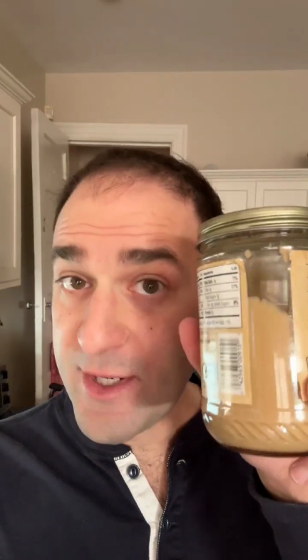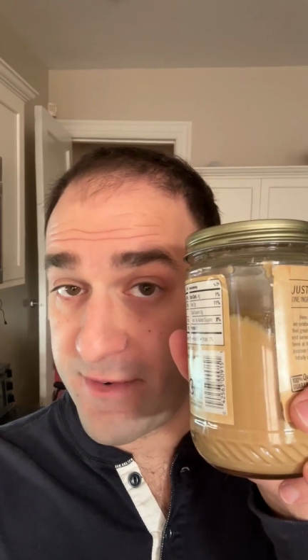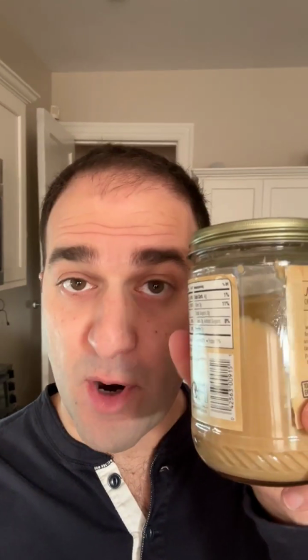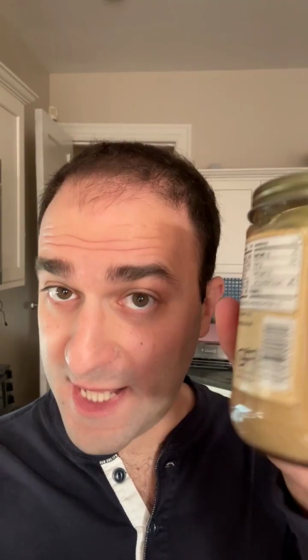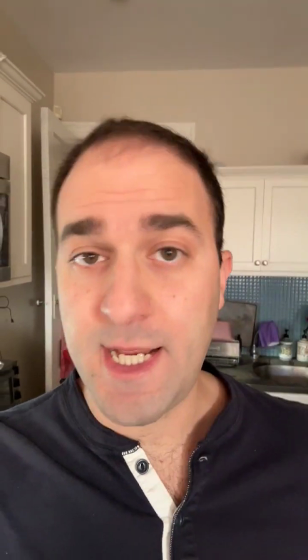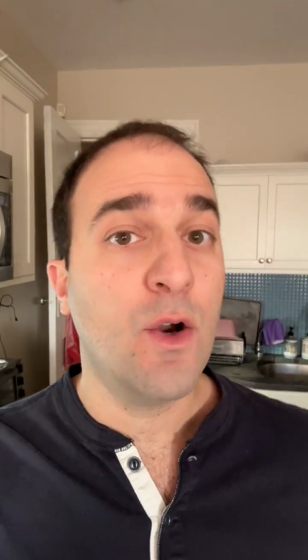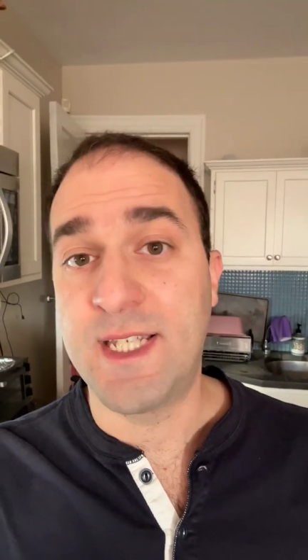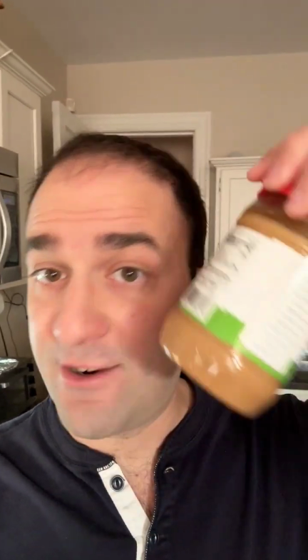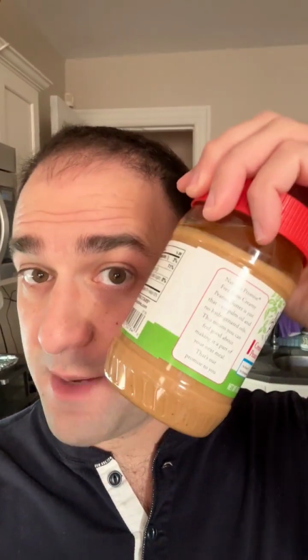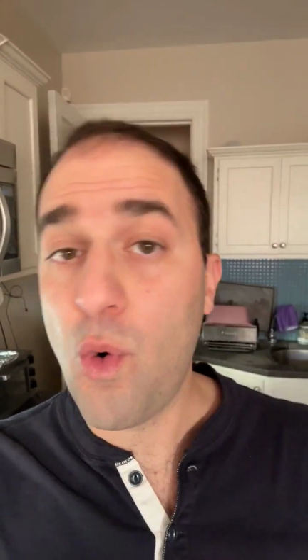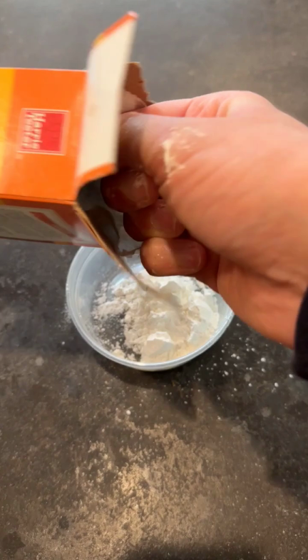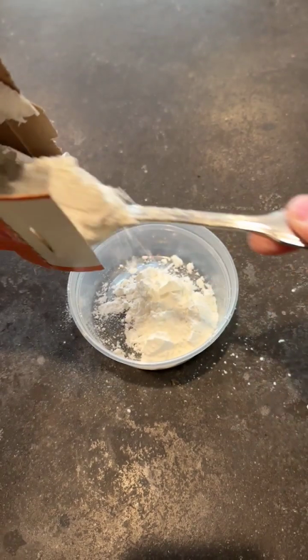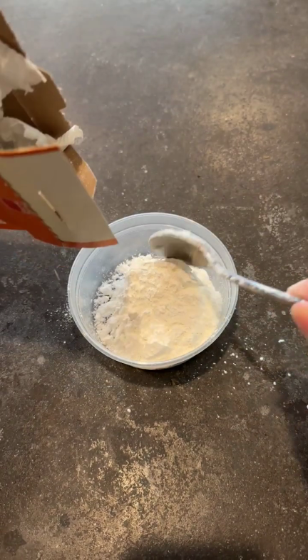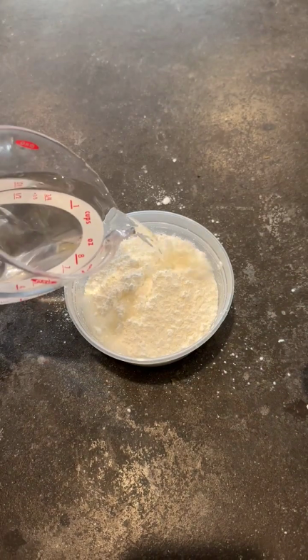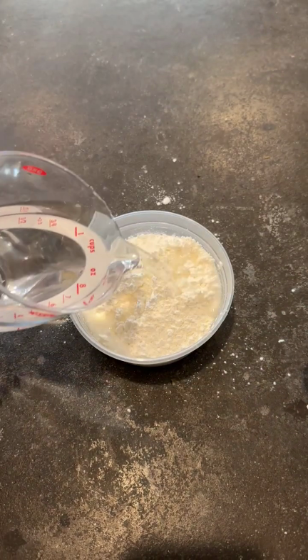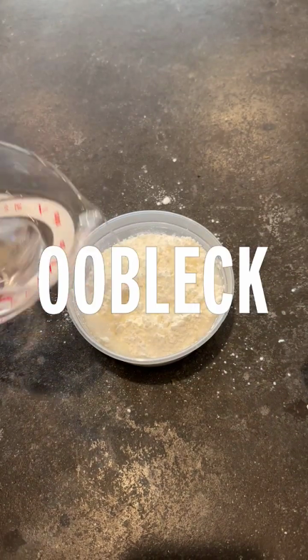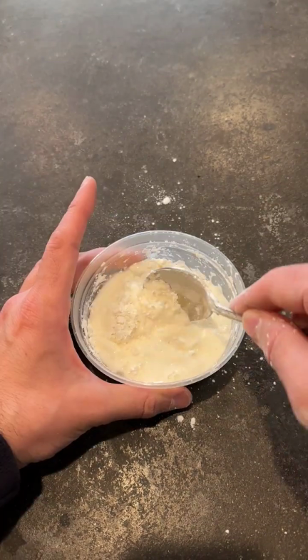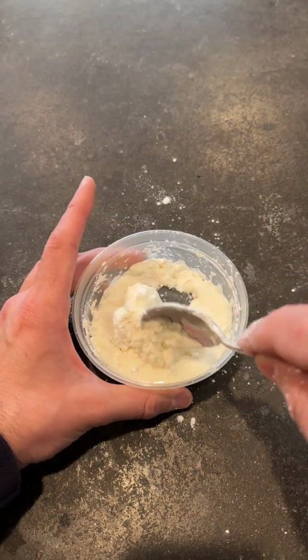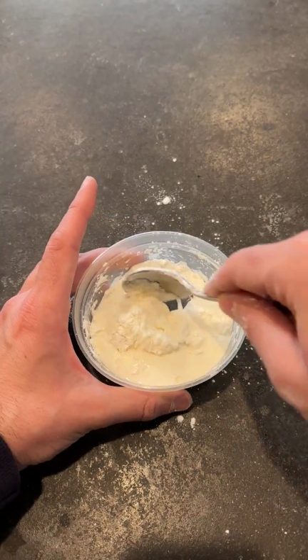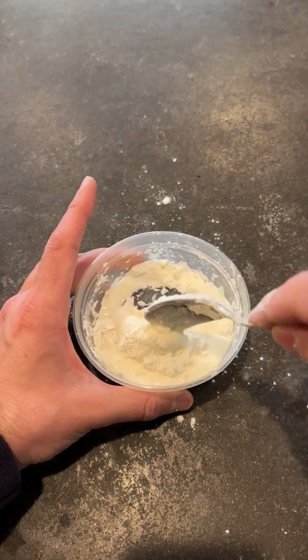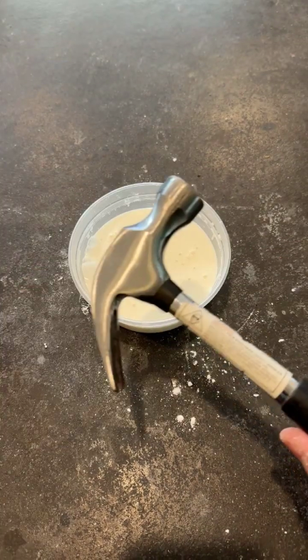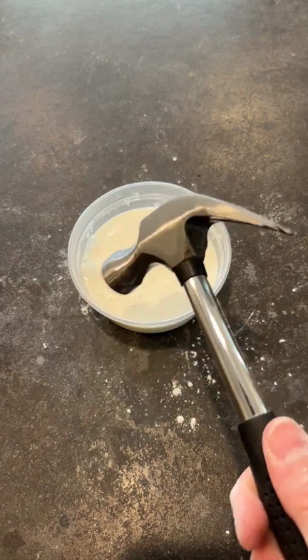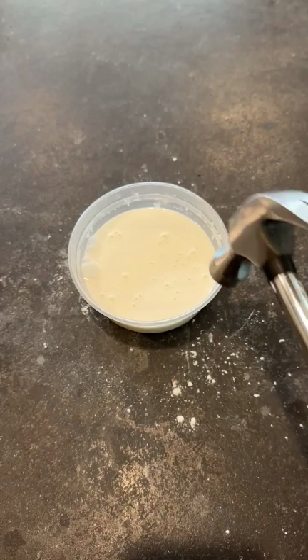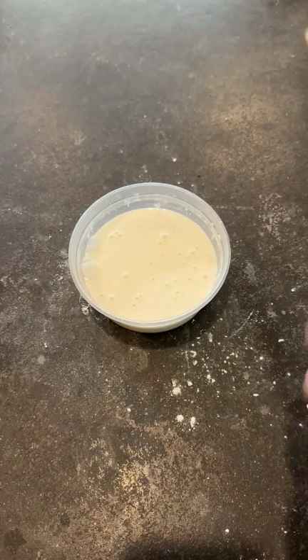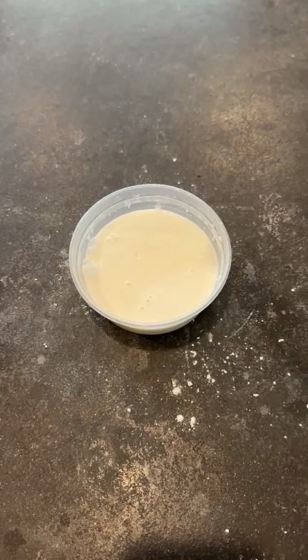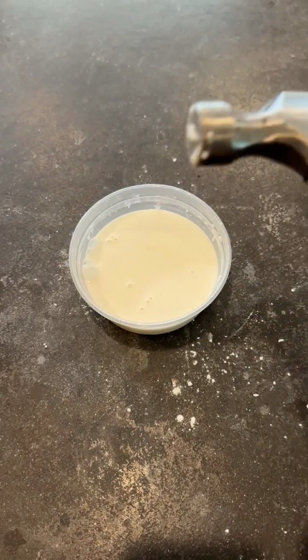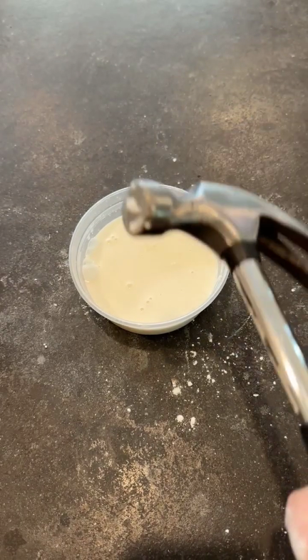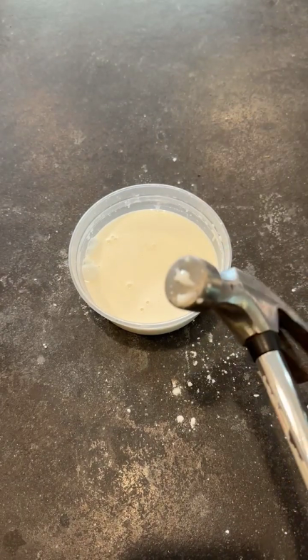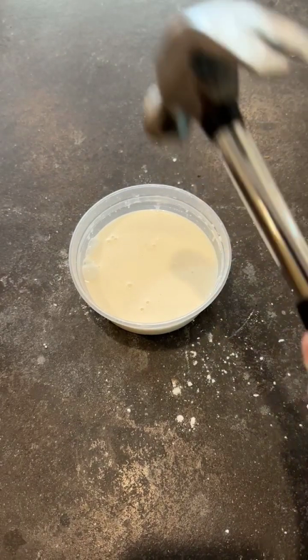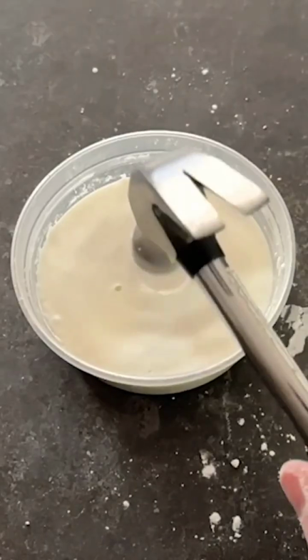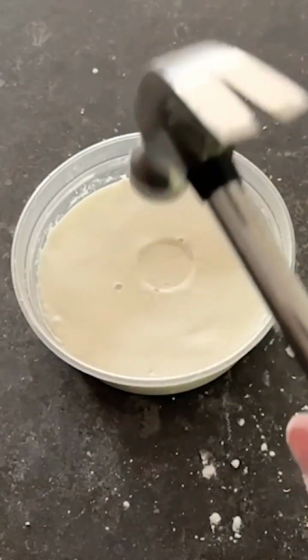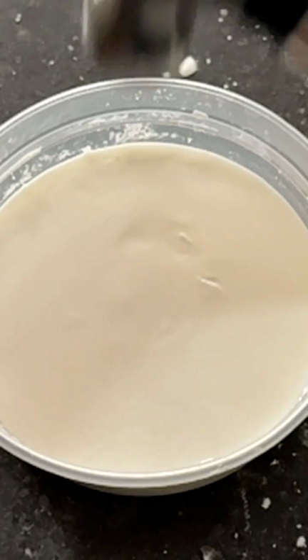Suspensions of very fine particles like tahini, natural peanut butter, or cornstarch-water mixtures — also known as oobleck — tend to exhibit shear thickening behavior, meaning they get thicker when you apply a force, sometimes to the point of basically becoming solid.